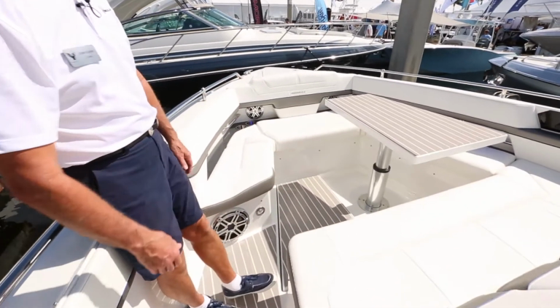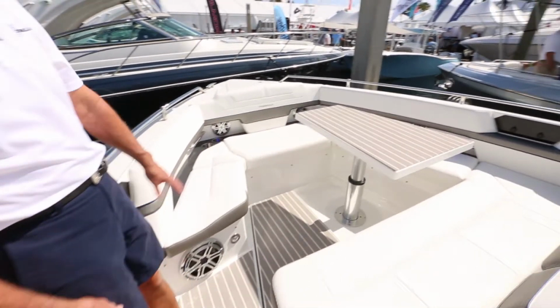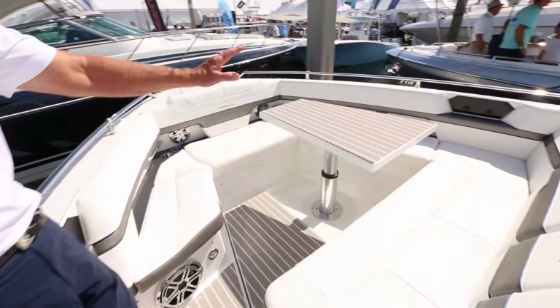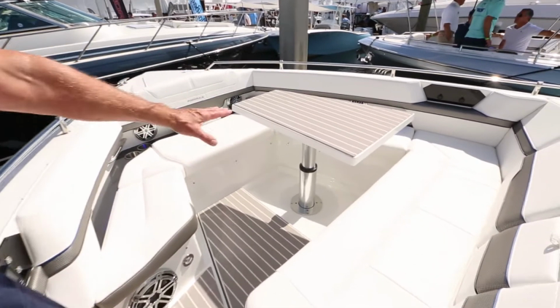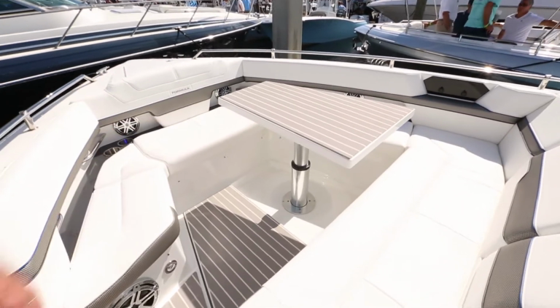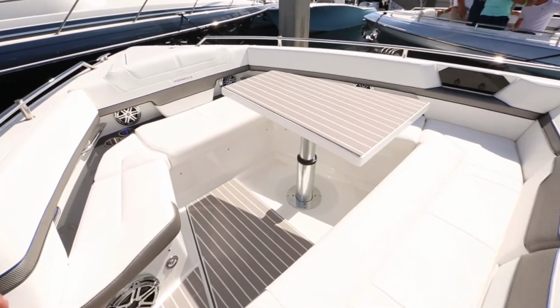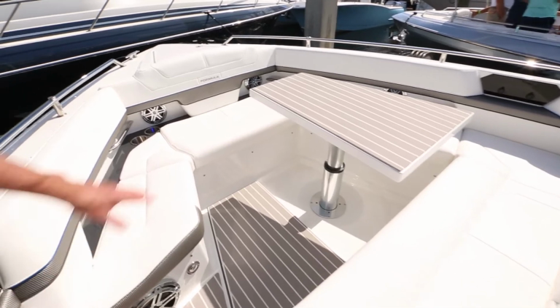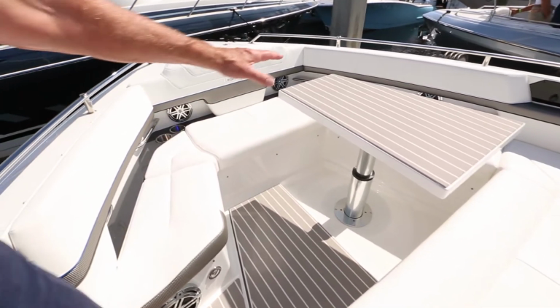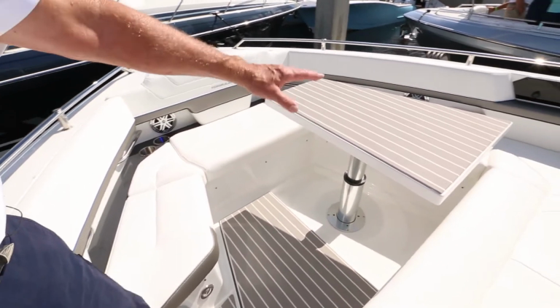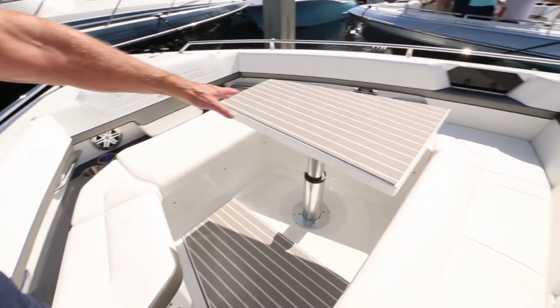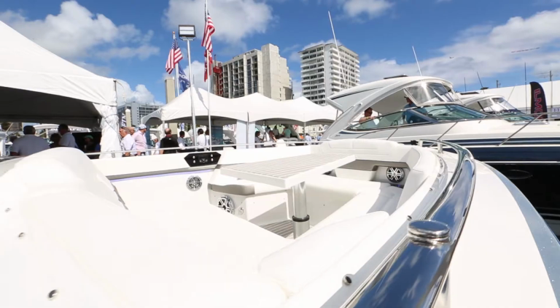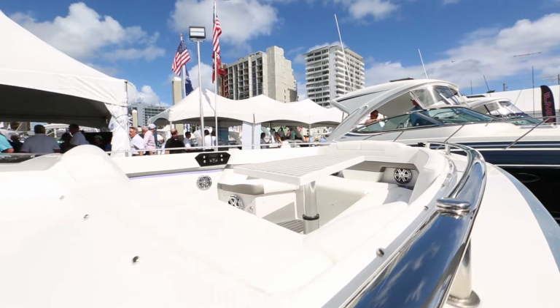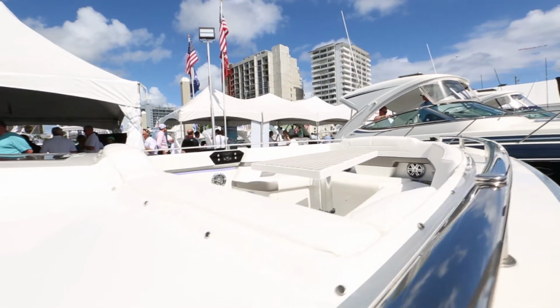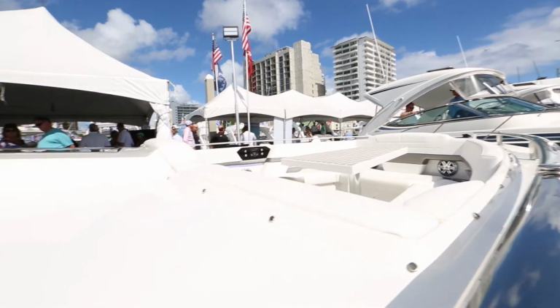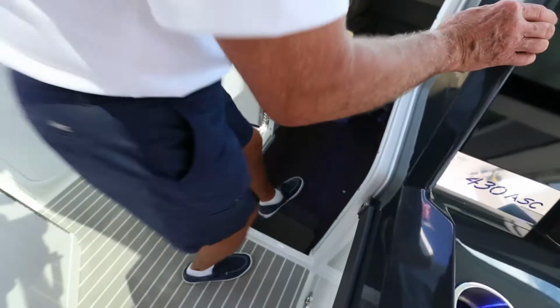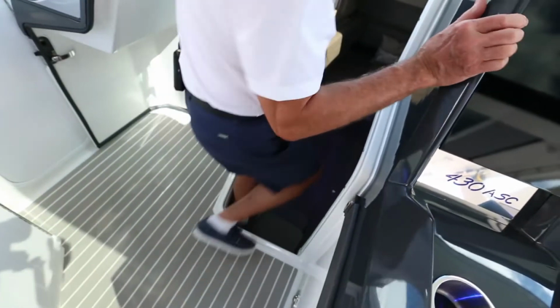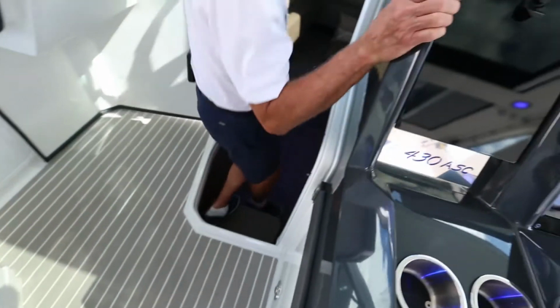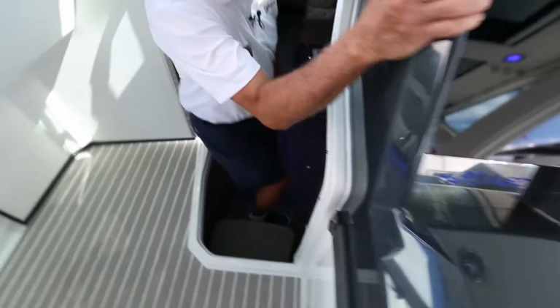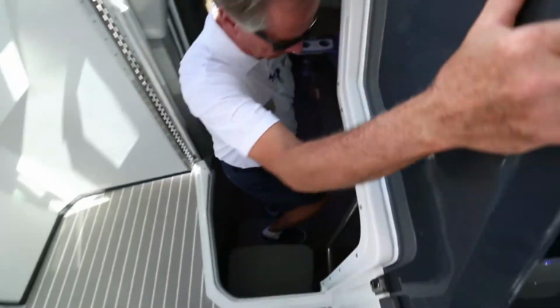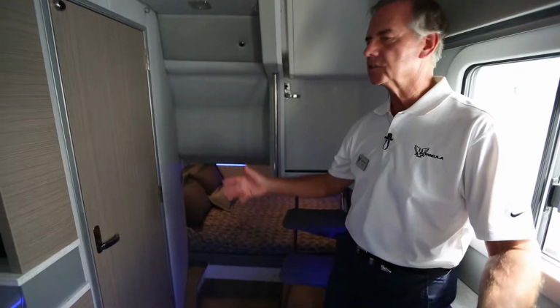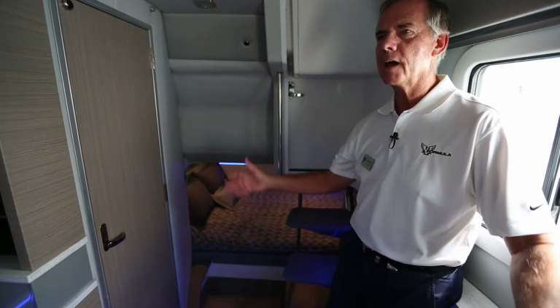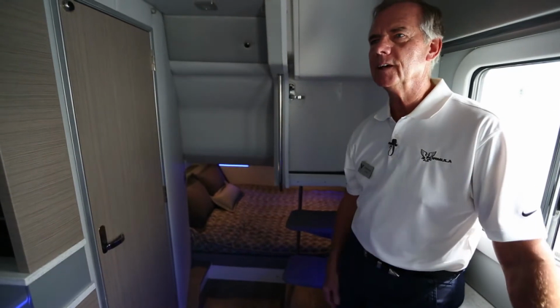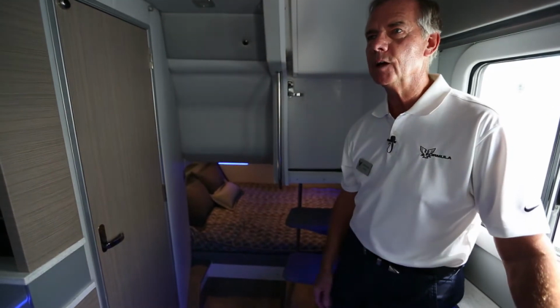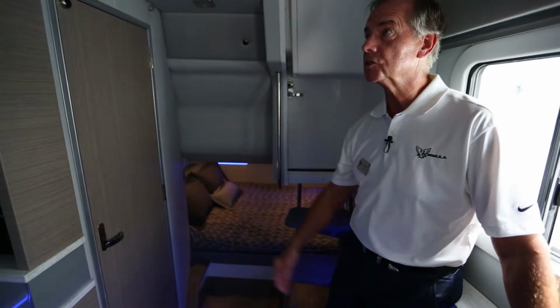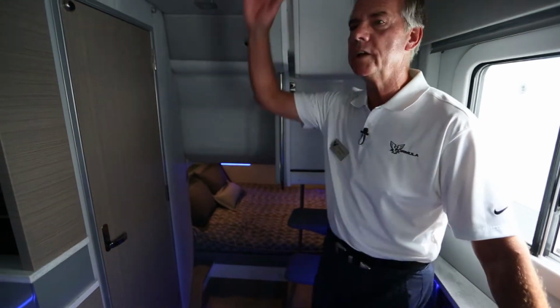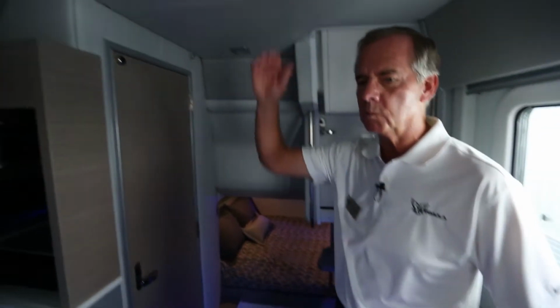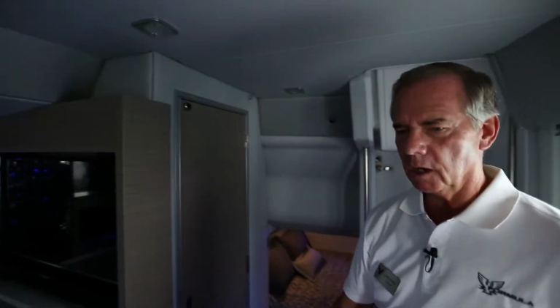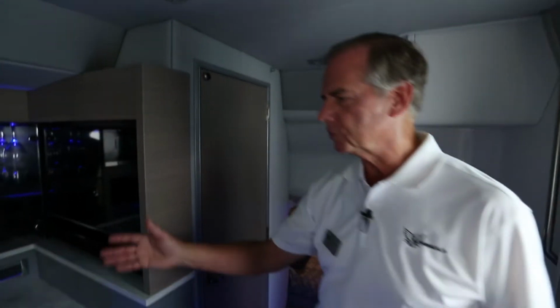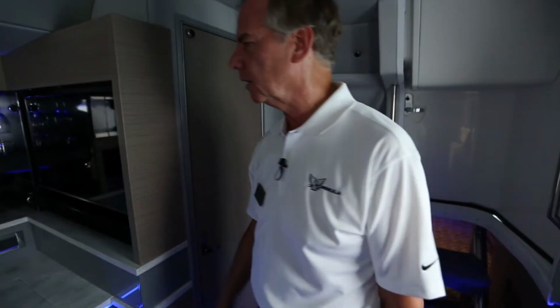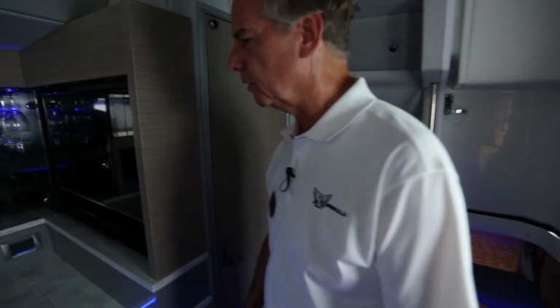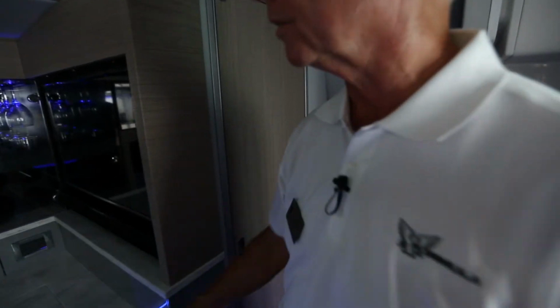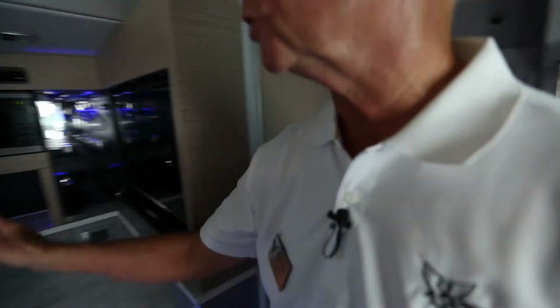From here forward it's the luxury bay boat. We have near 360-degree seating up in the forward cockpit, with twin power tables — it creates a light dining or cocktail party environment.